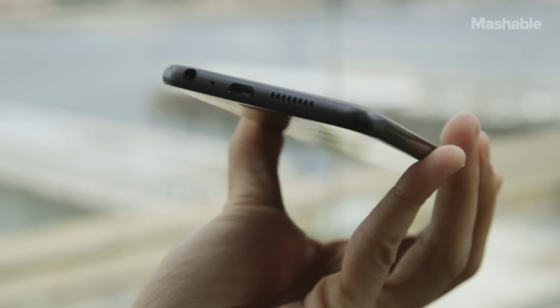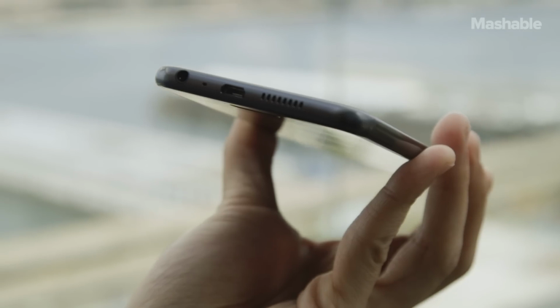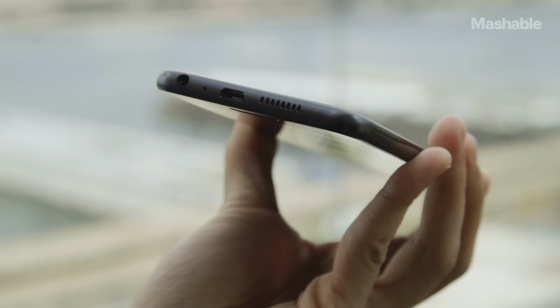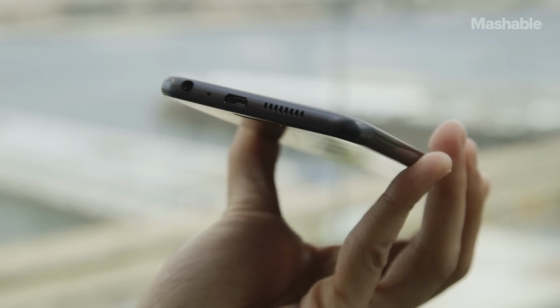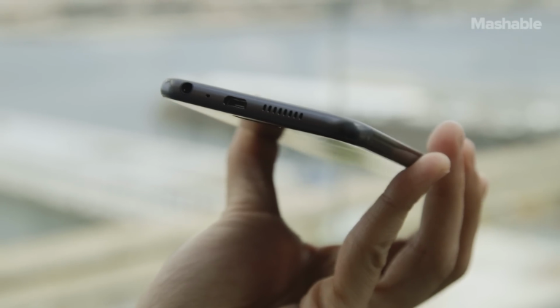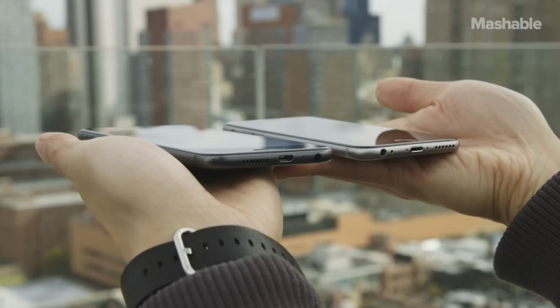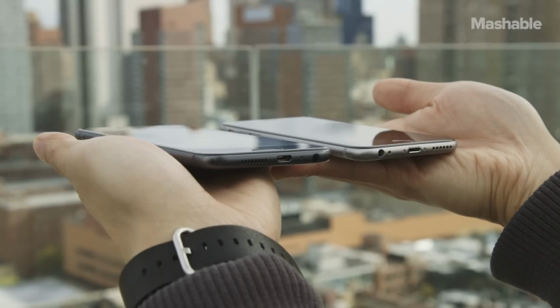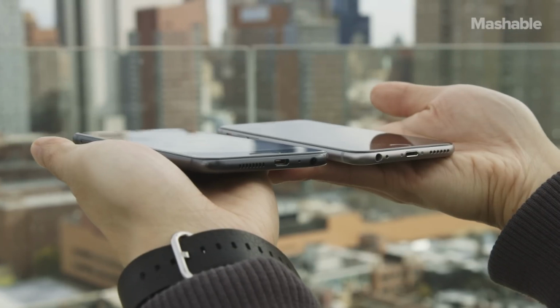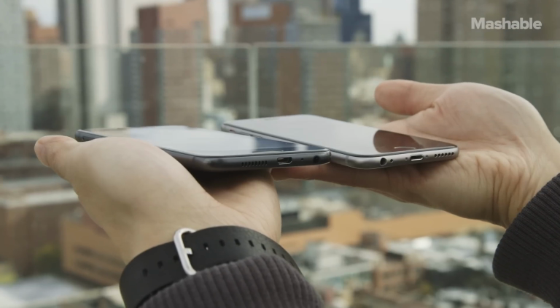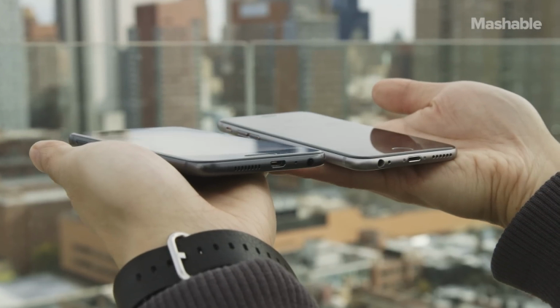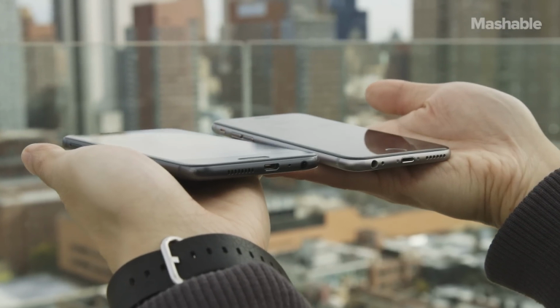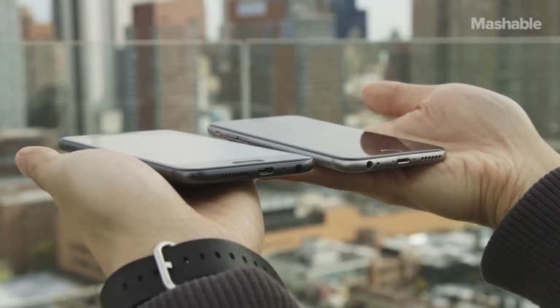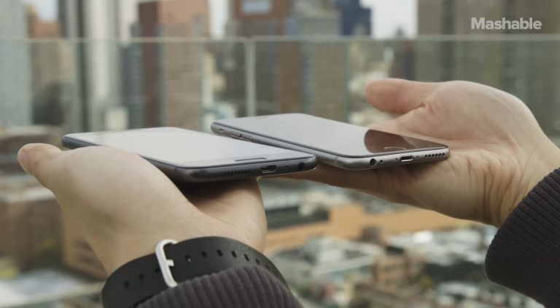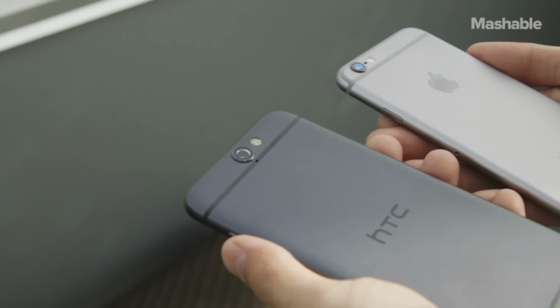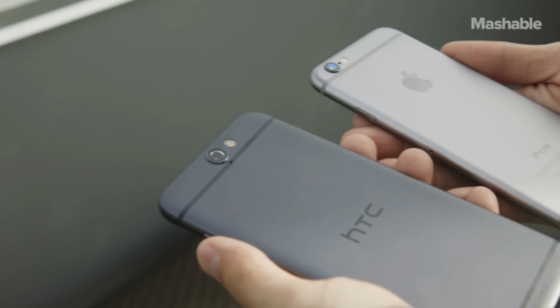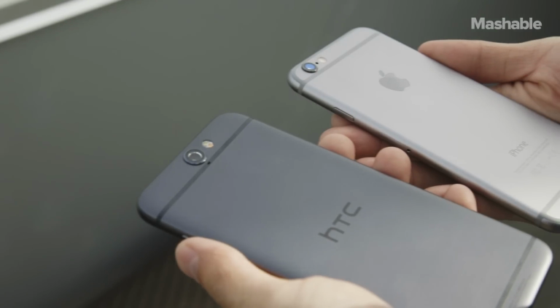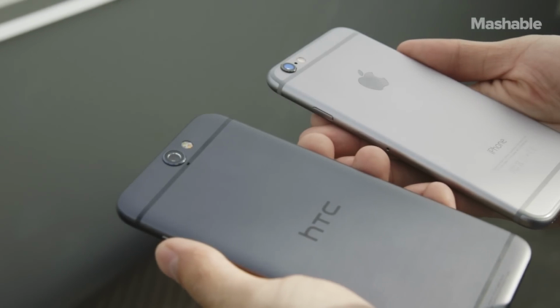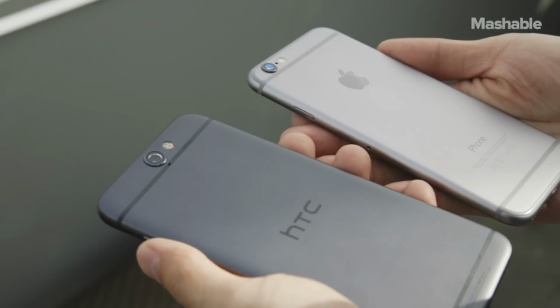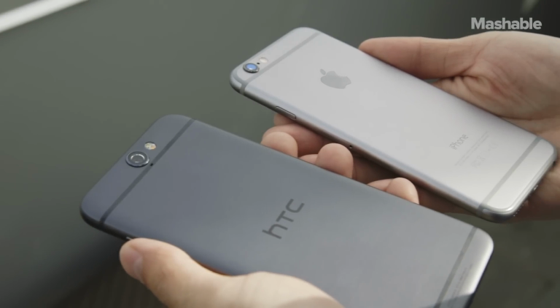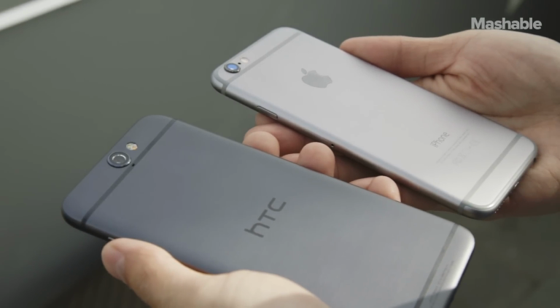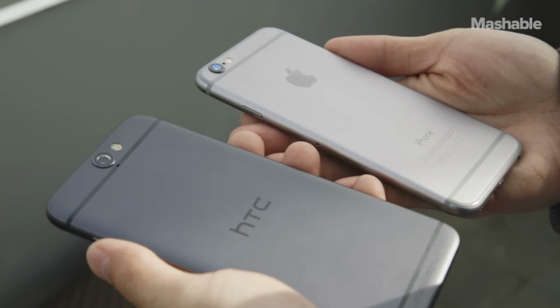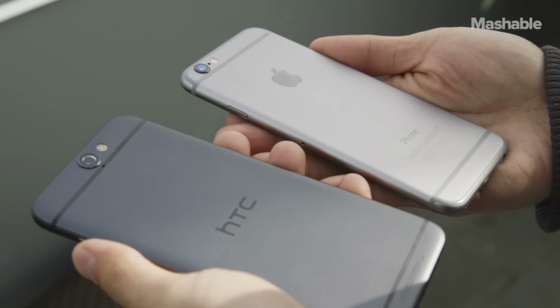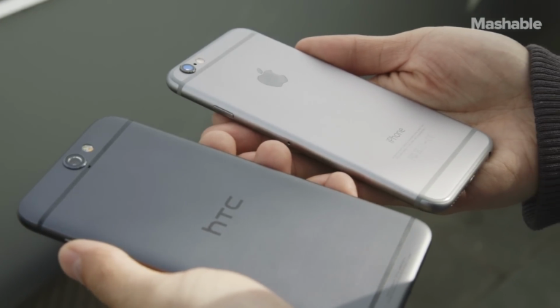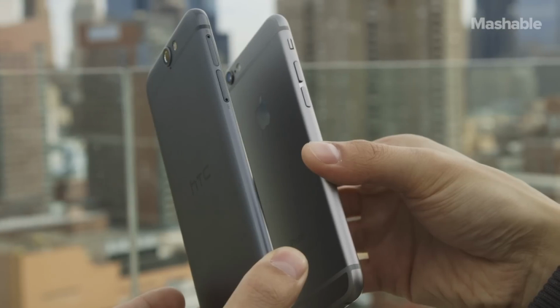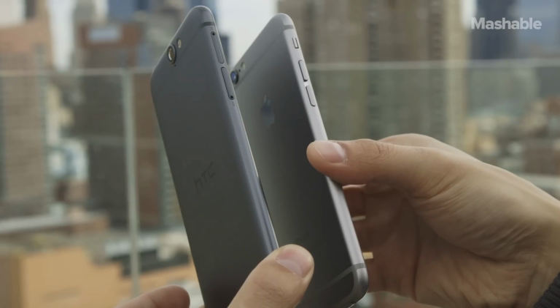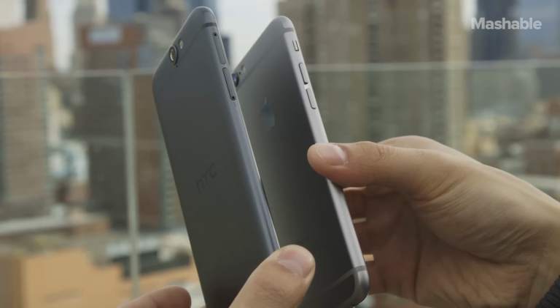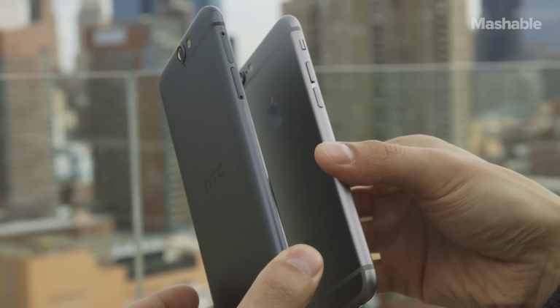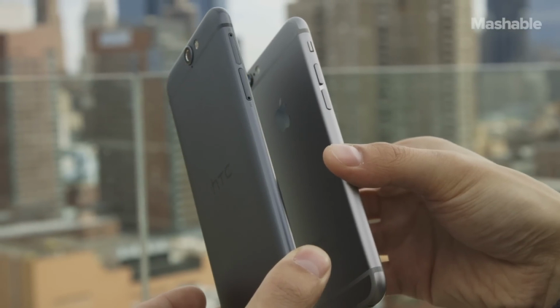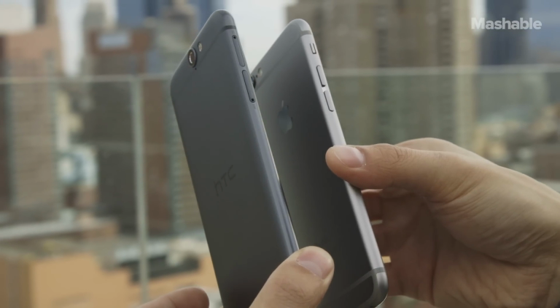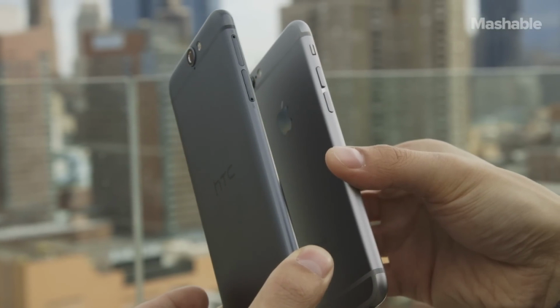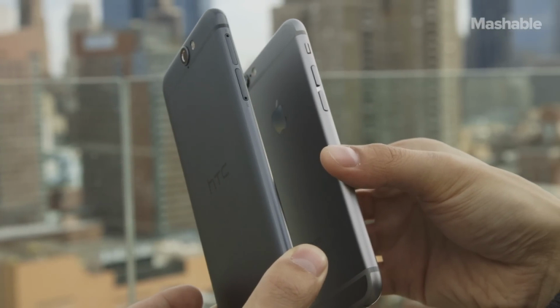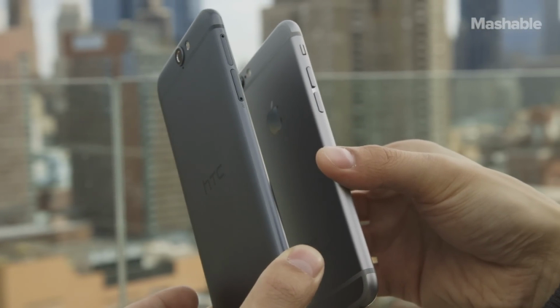Even the bottom looks like an iPhone, with the speaker and headphone jack reversed, of course. We're sure Apple won't be thrilled with the cloning, but let's be real — there are only so many ways to build a metal phone before they all look the same.